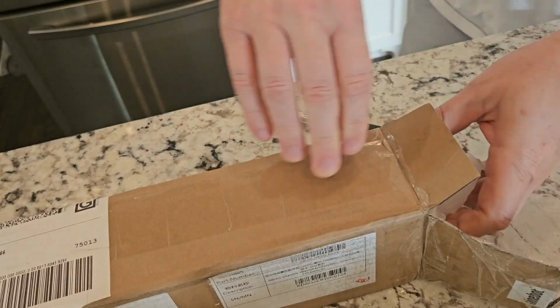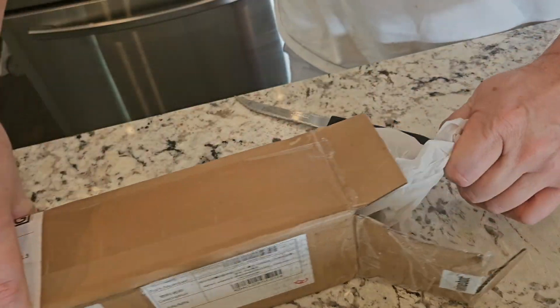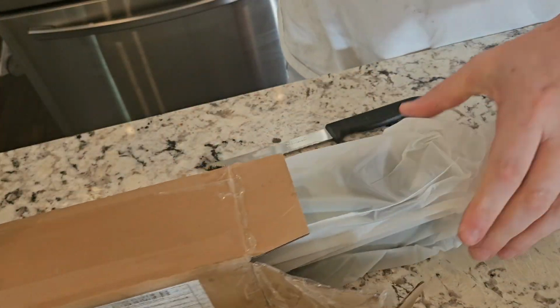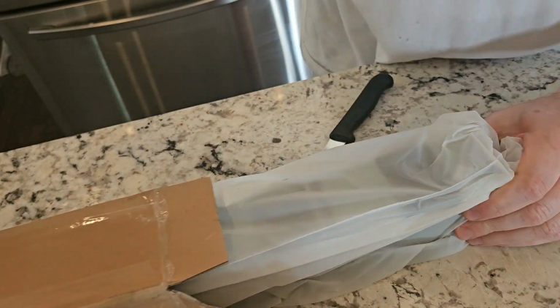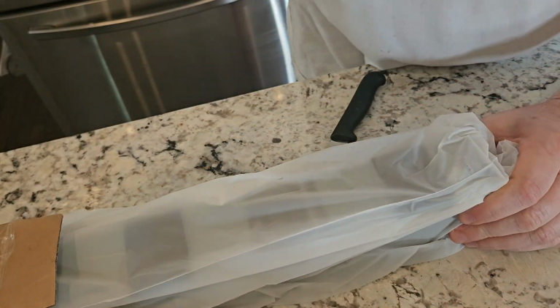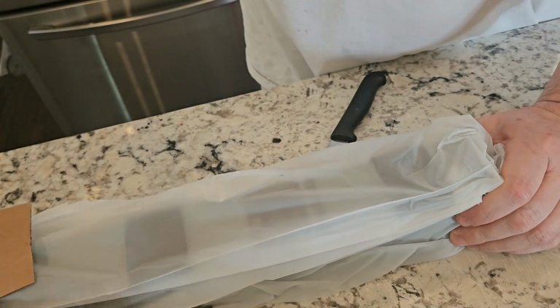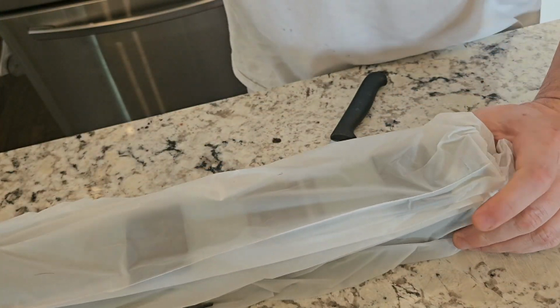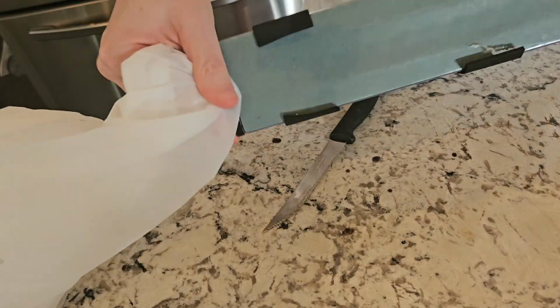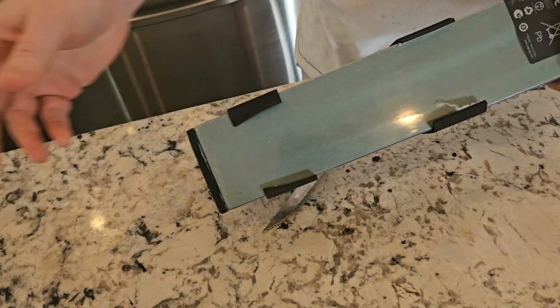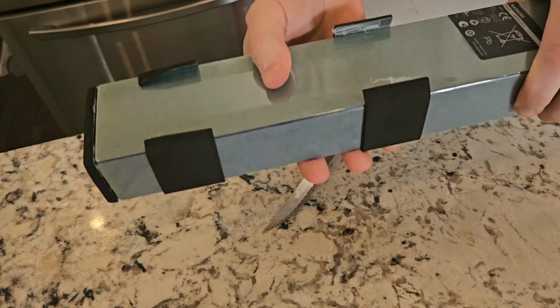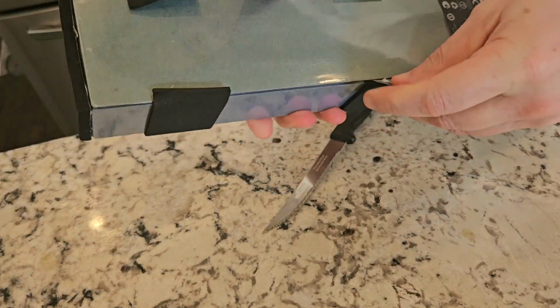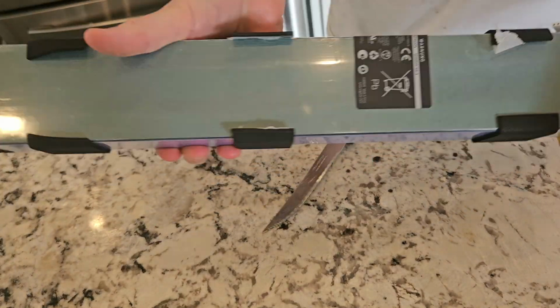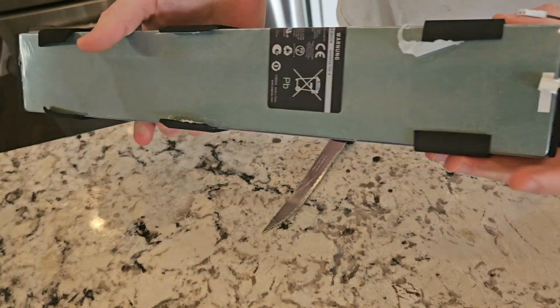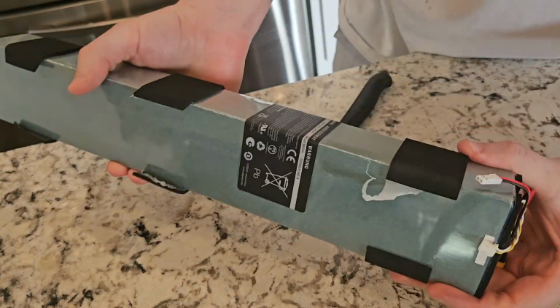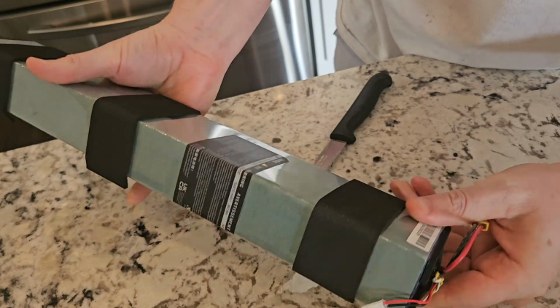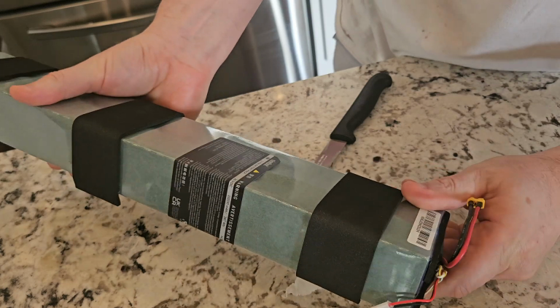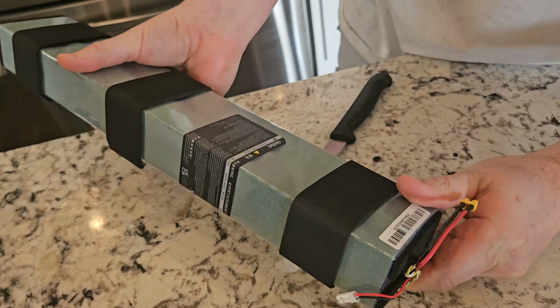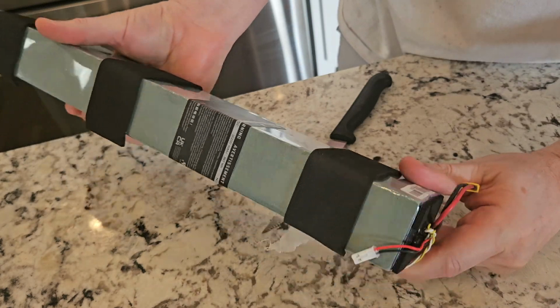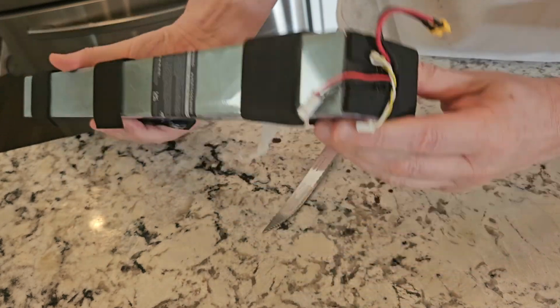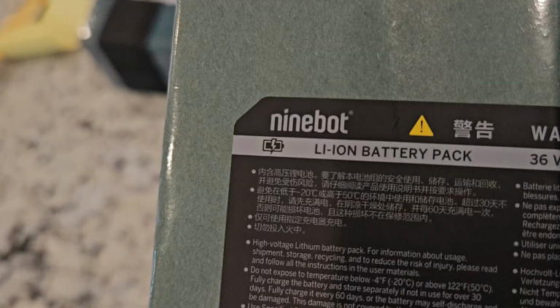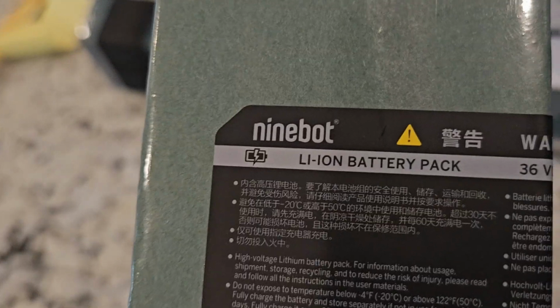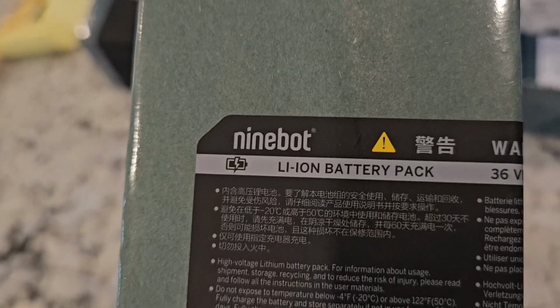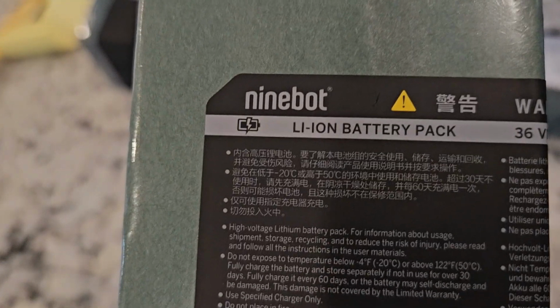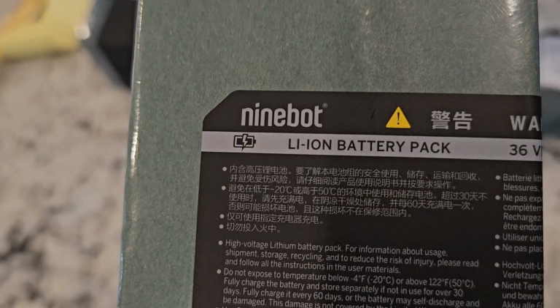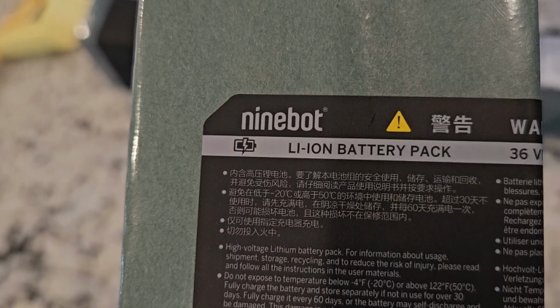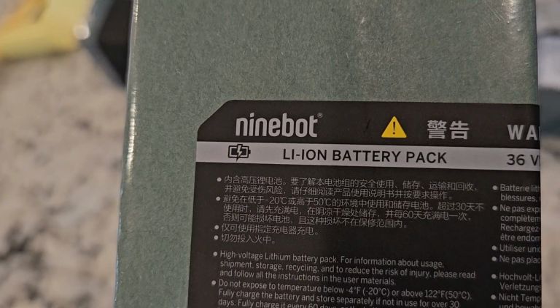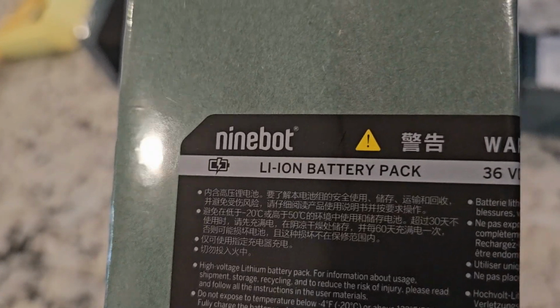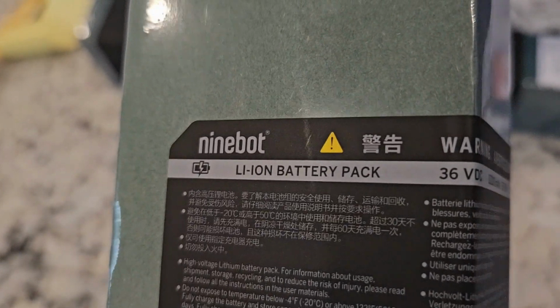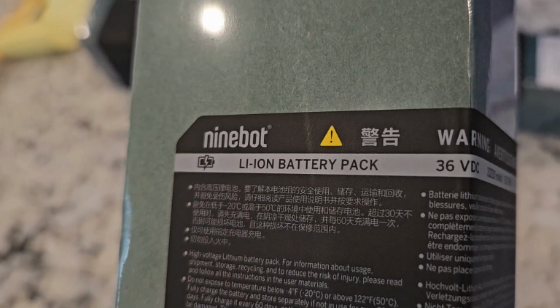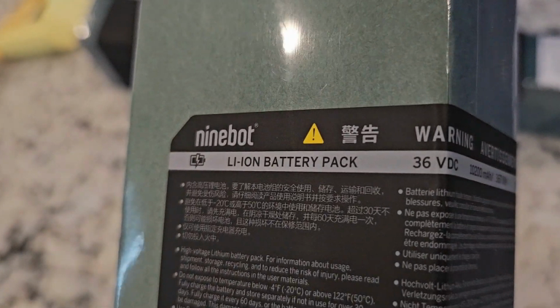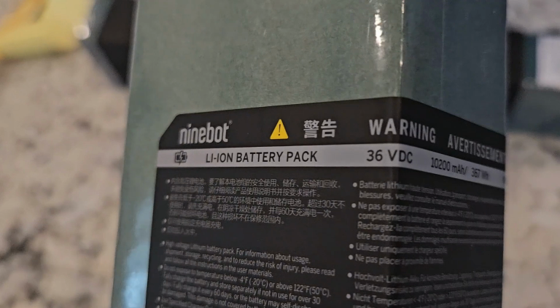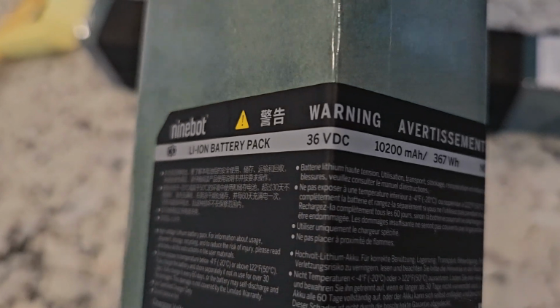My battery failed just shy of the 180-day warranty period, so they sent me a new one. If you're looking to buy one on the open market, here are the serial numbers.